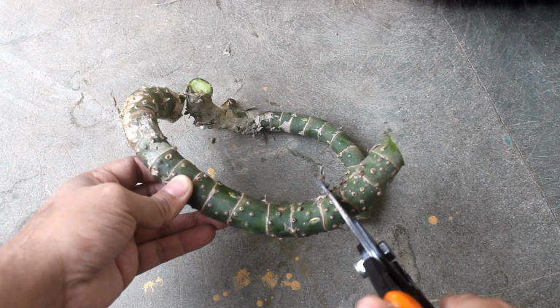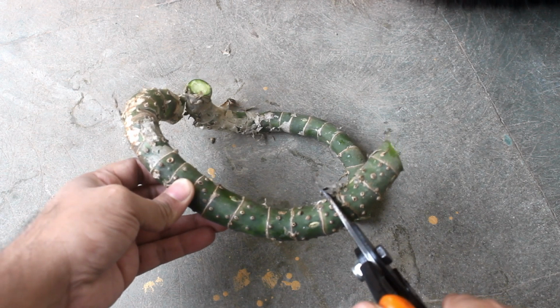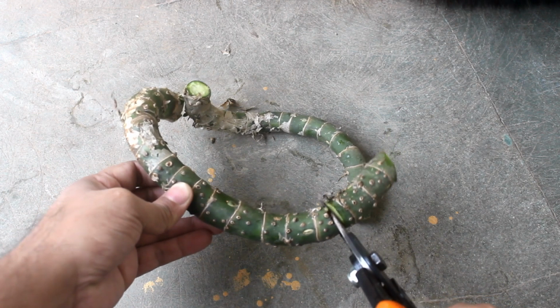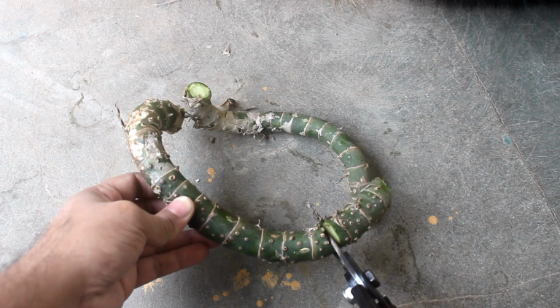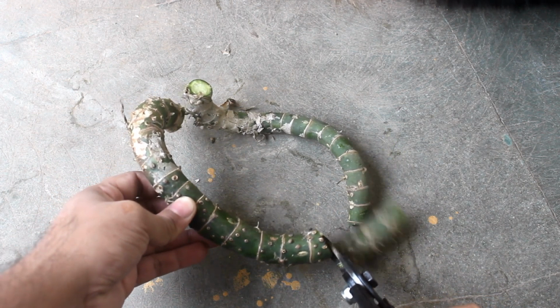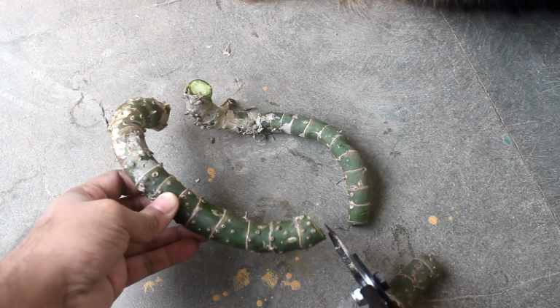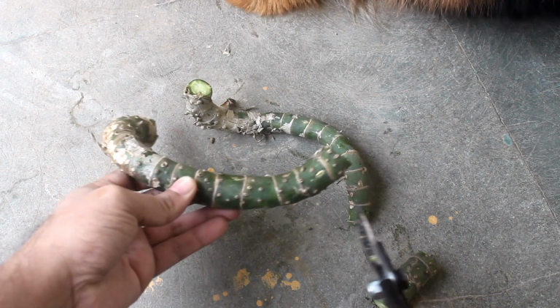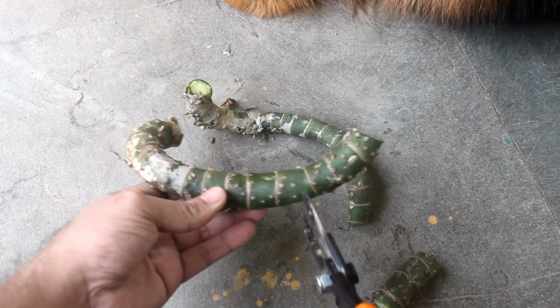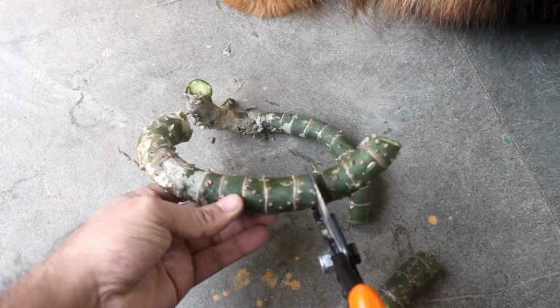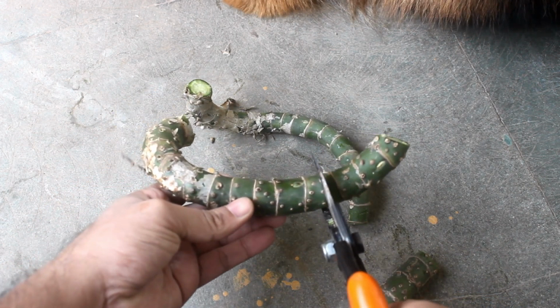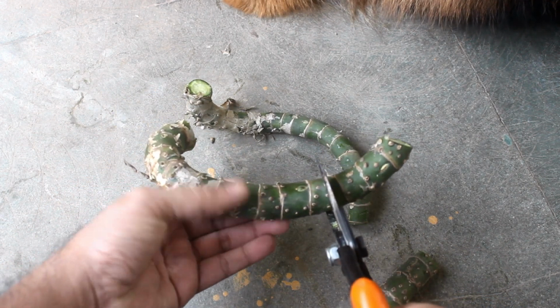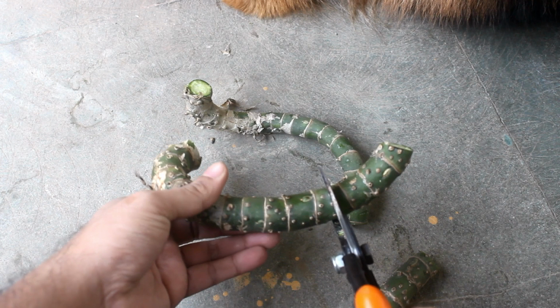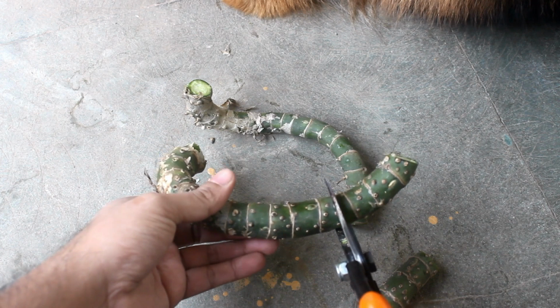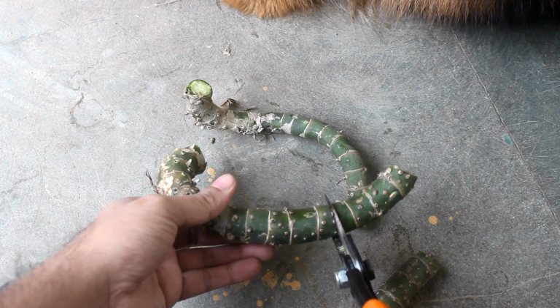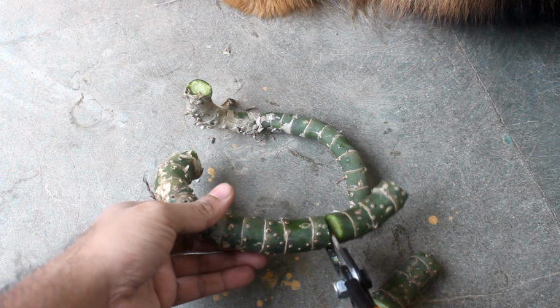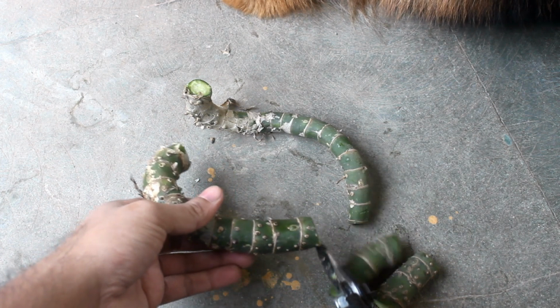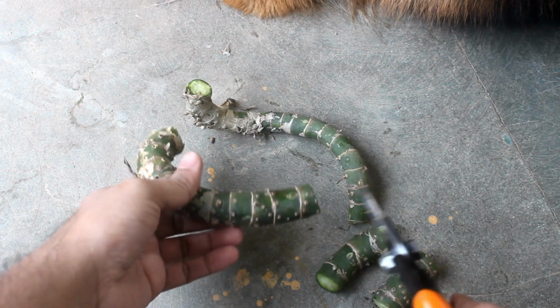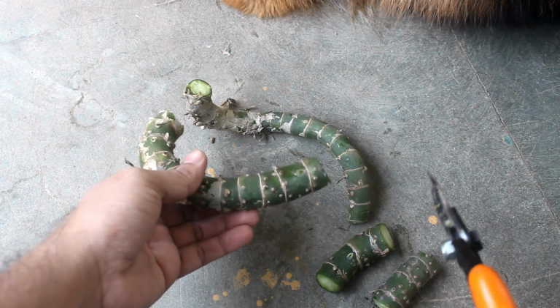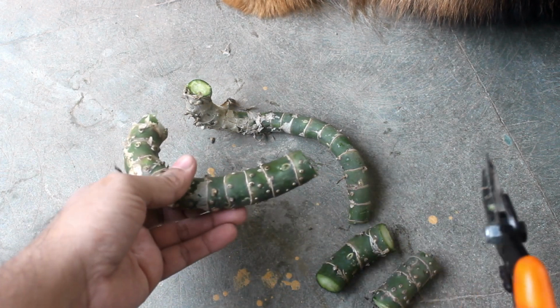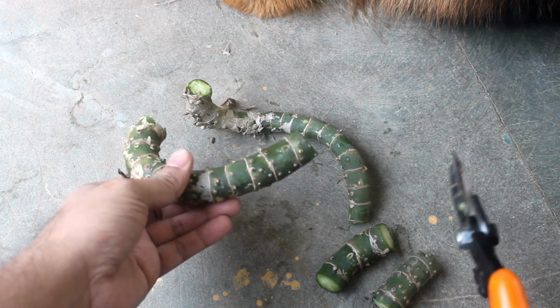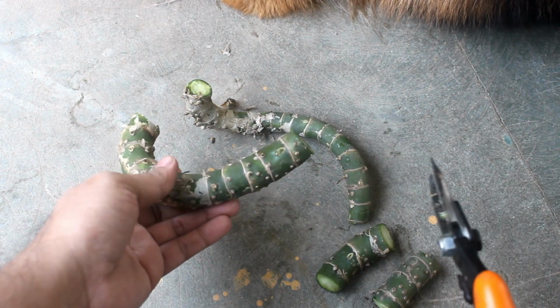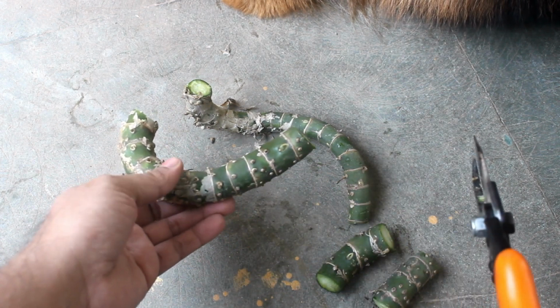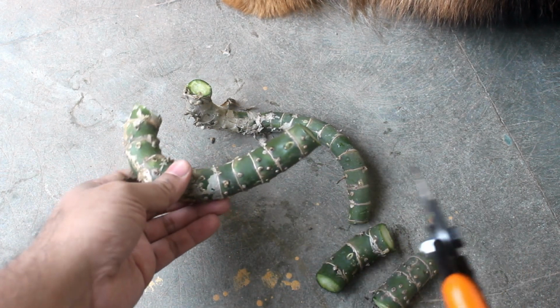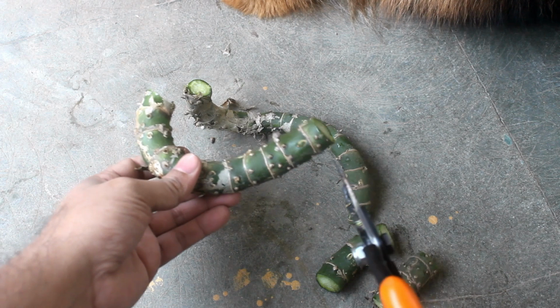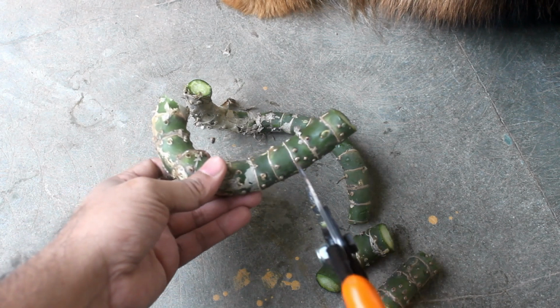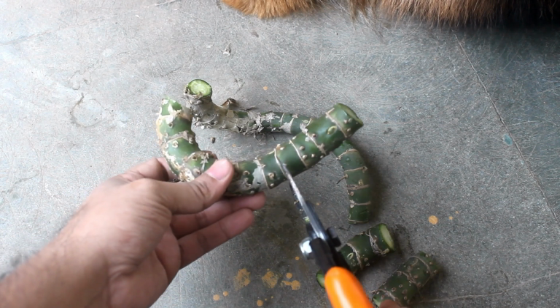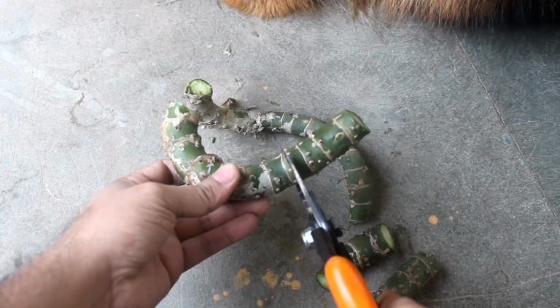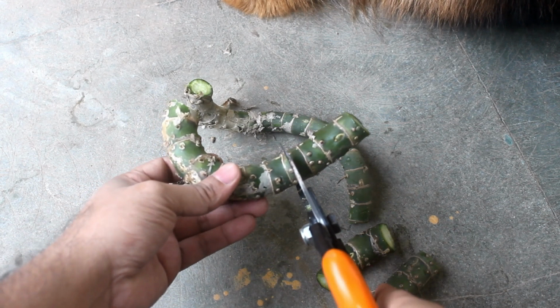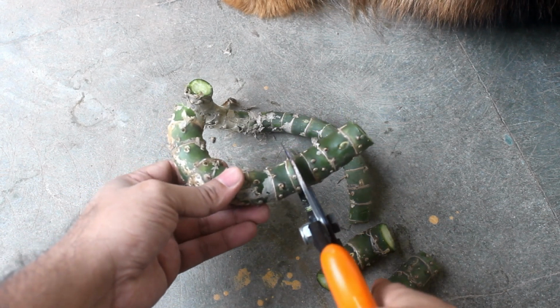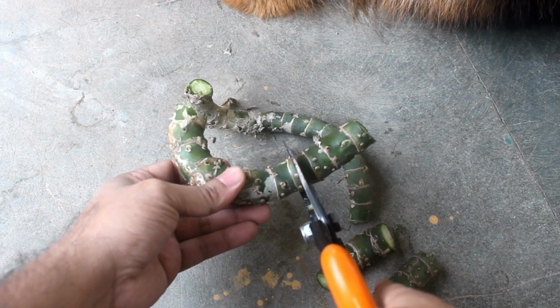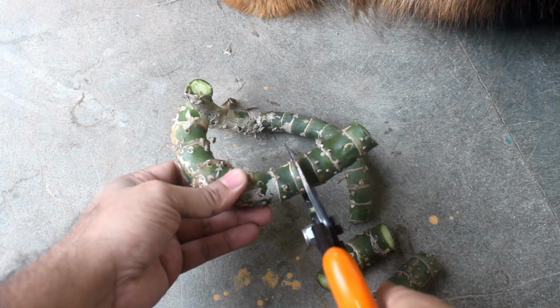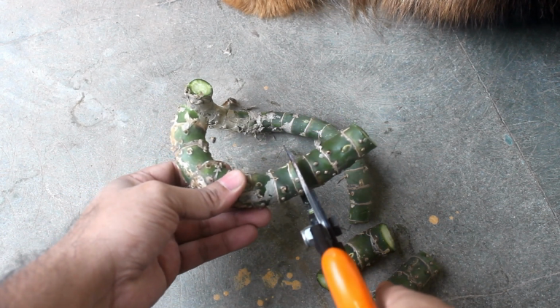Step number two: making a few pieces, 1.5 to almost 2 inches long. Again note that Diefenbachia is toxic to skin and pets, so please be careful and use gloves if needed.